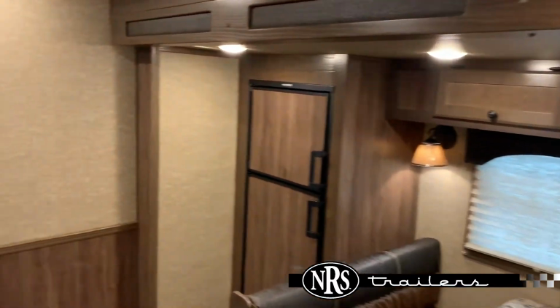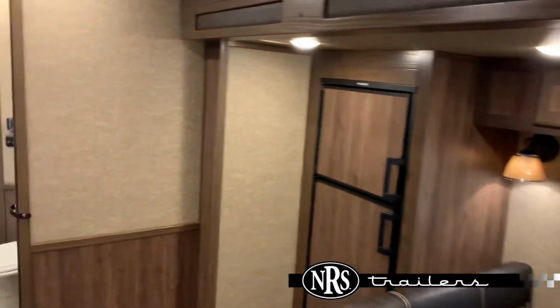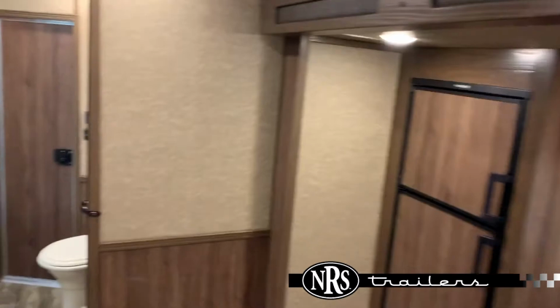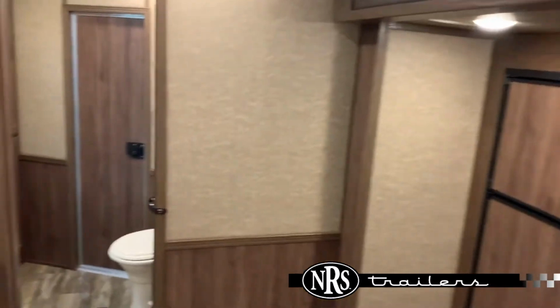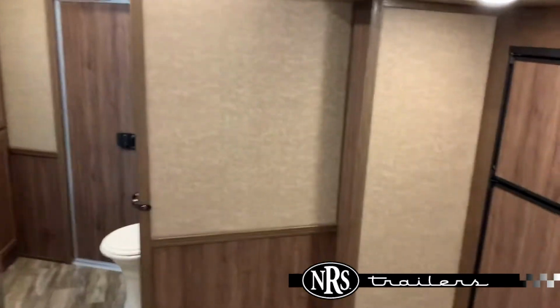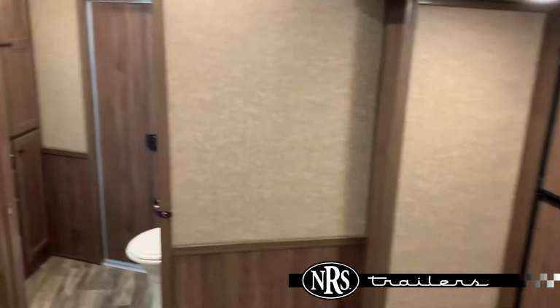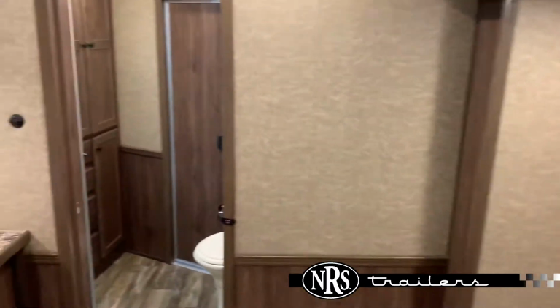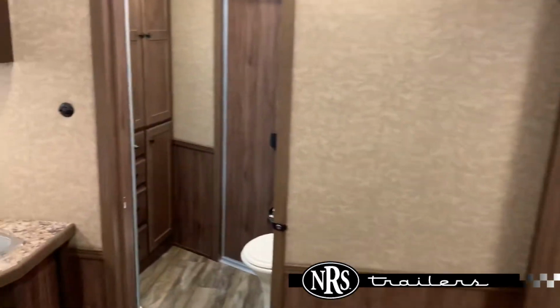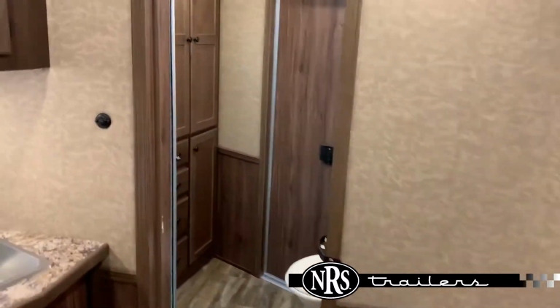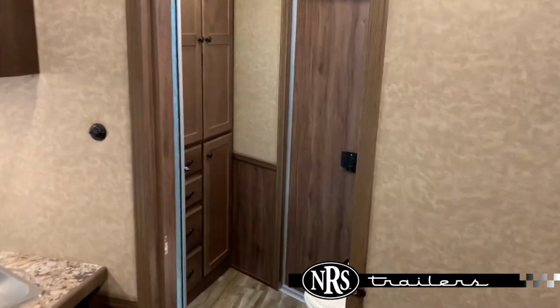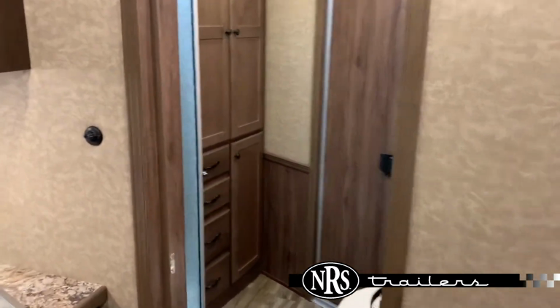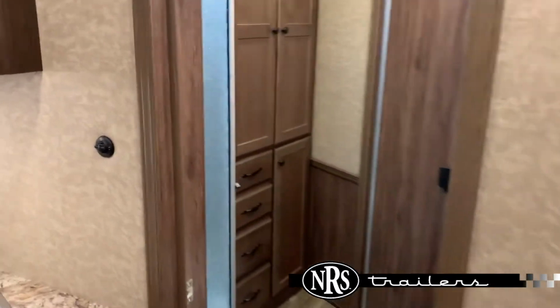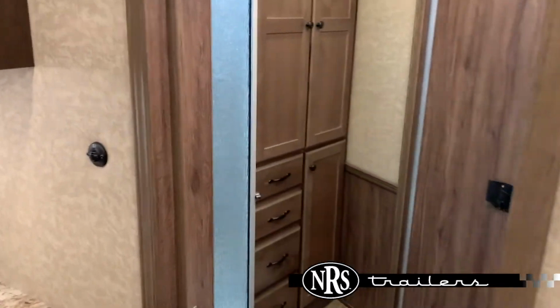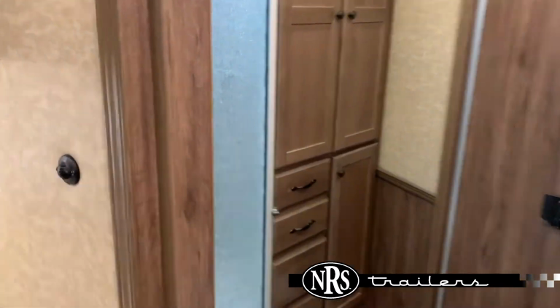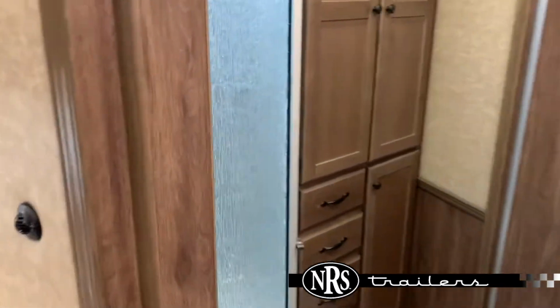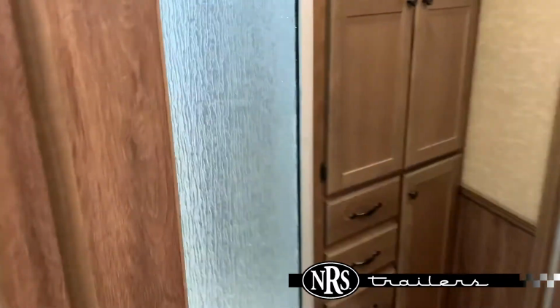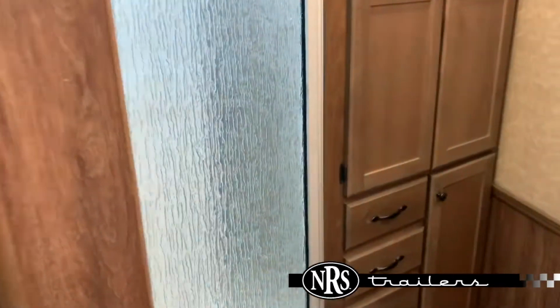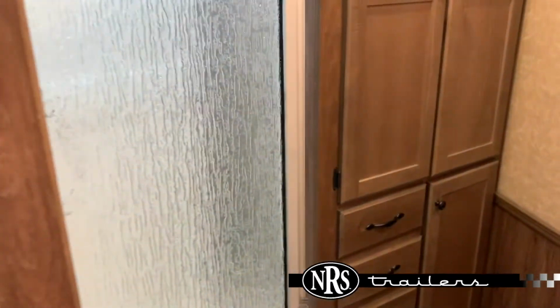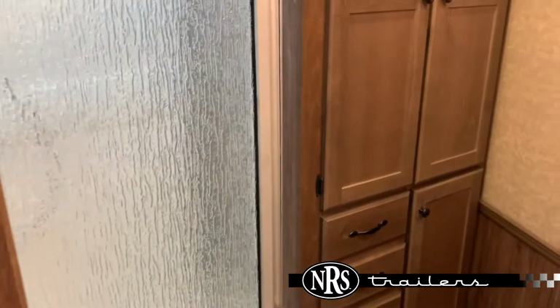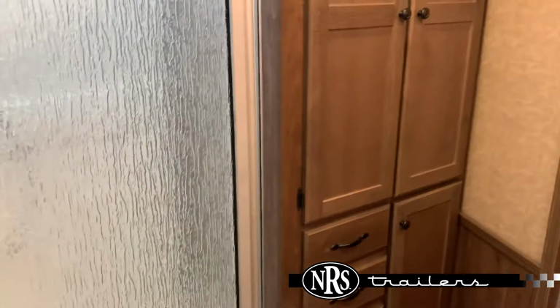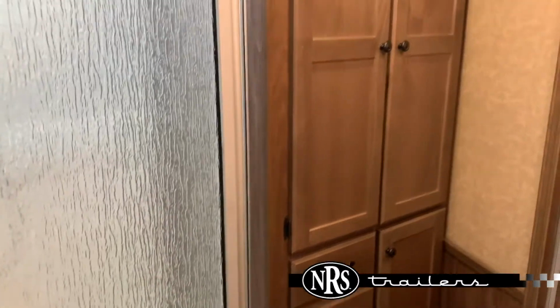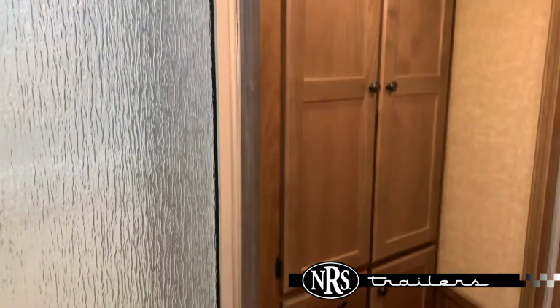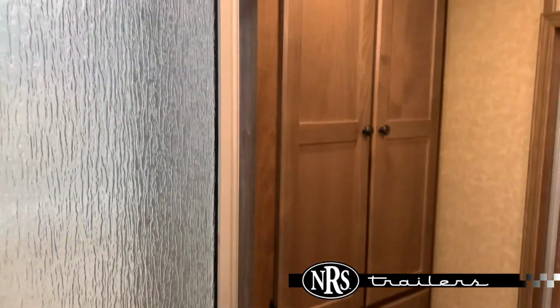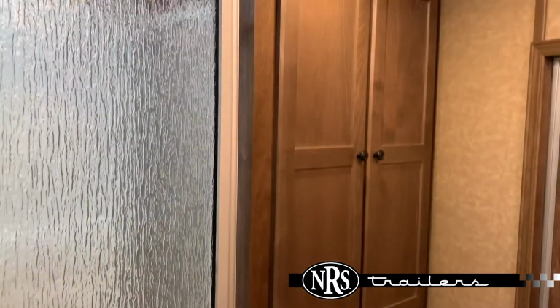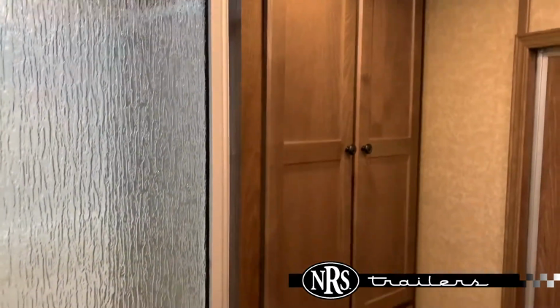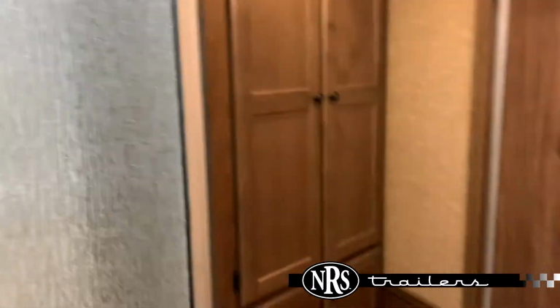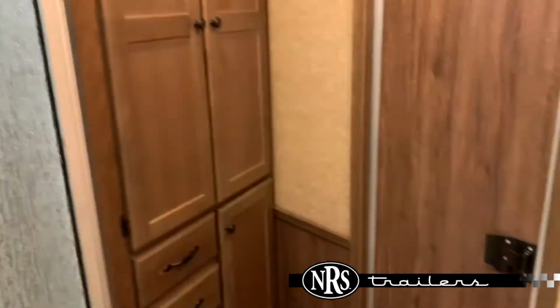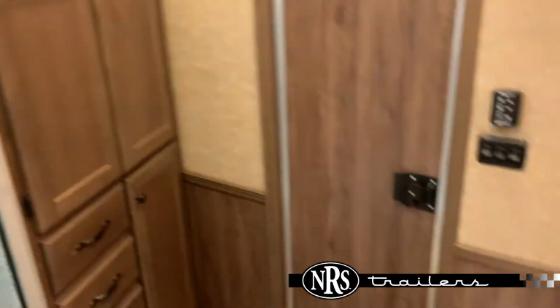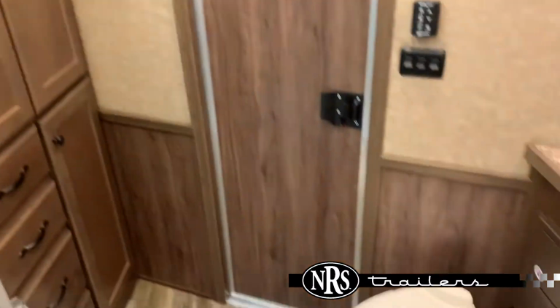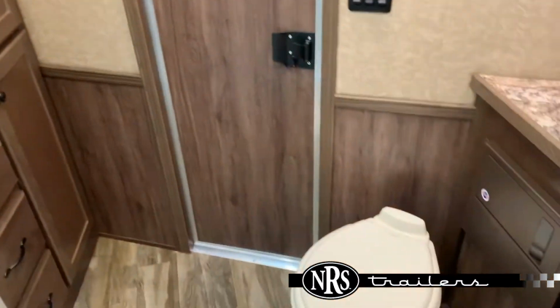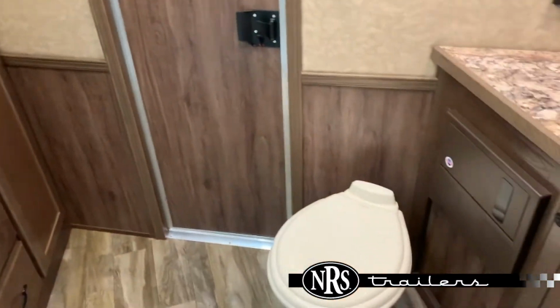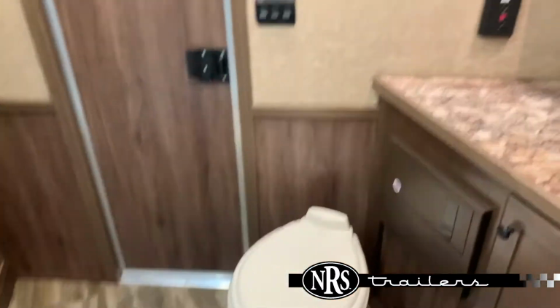Got the six-cubic fridge and the slide-out. And as we move to the bathroom, we've got the Neo angle shower, nice closet space, and a vanity.